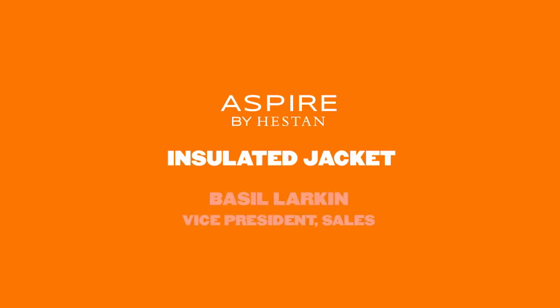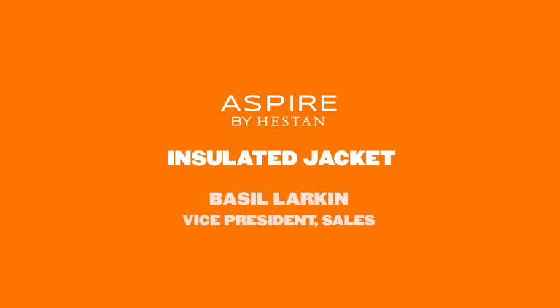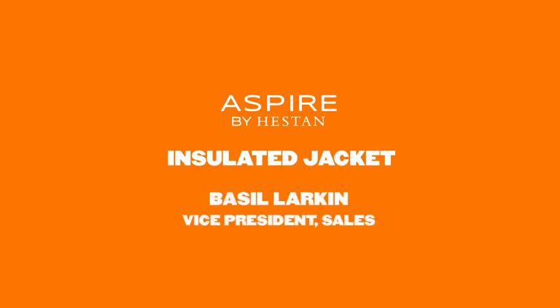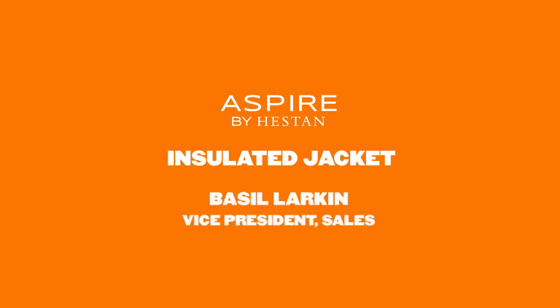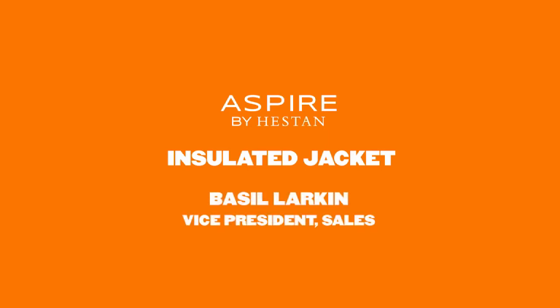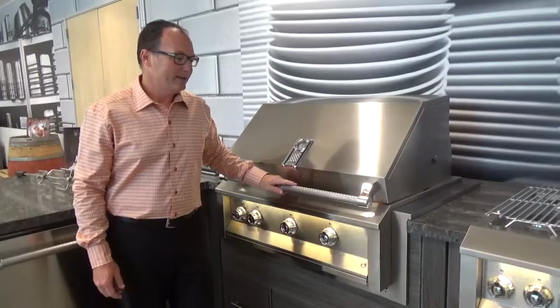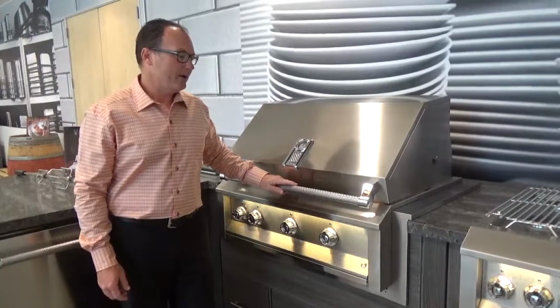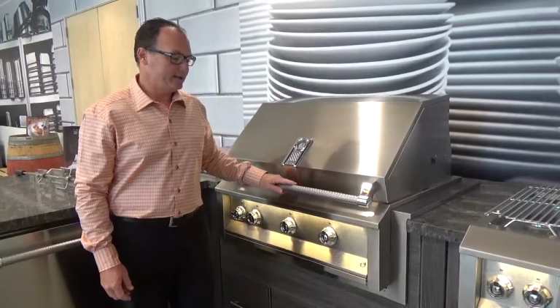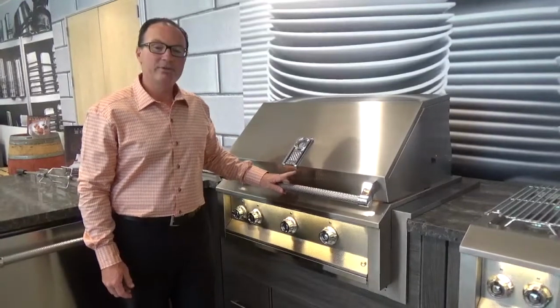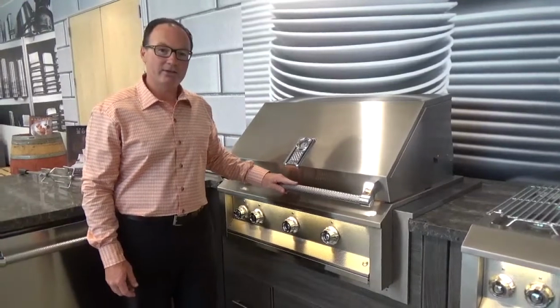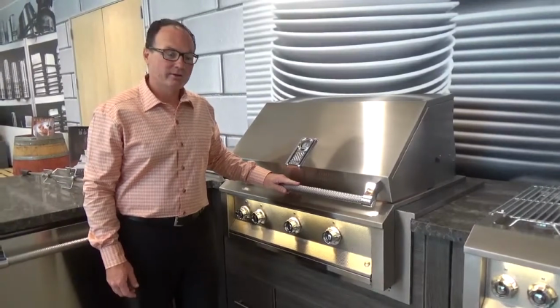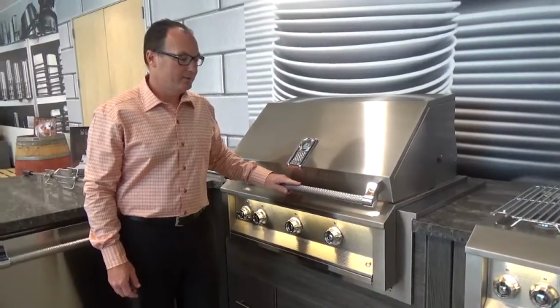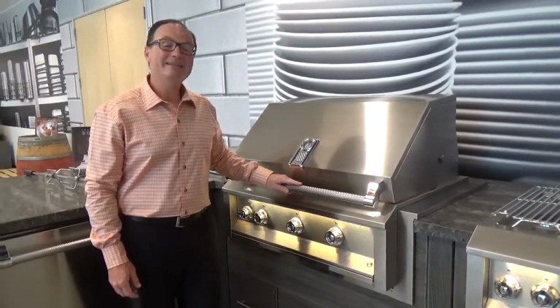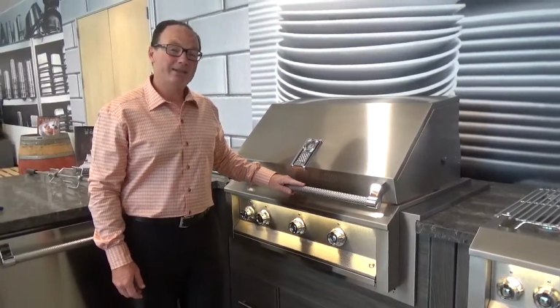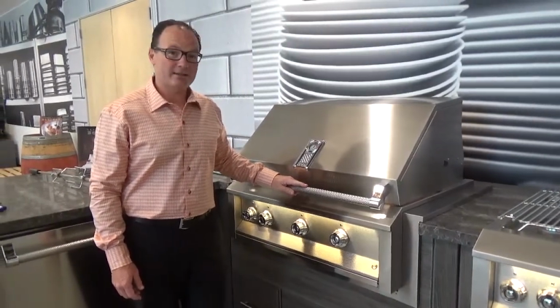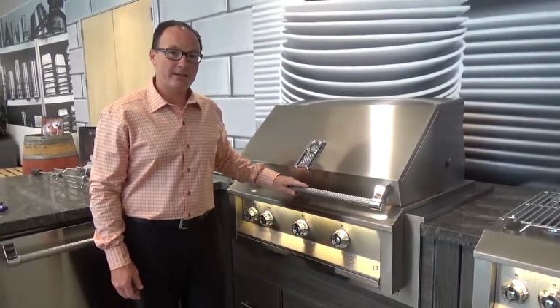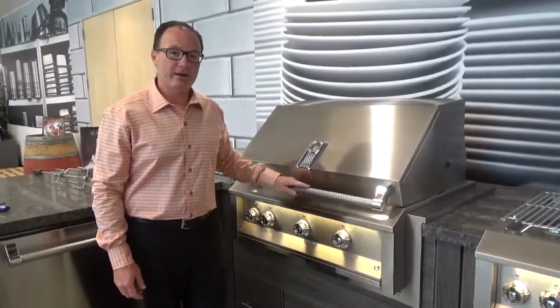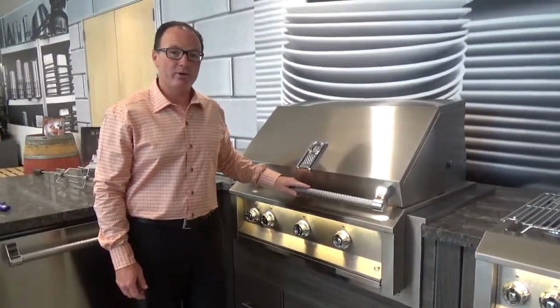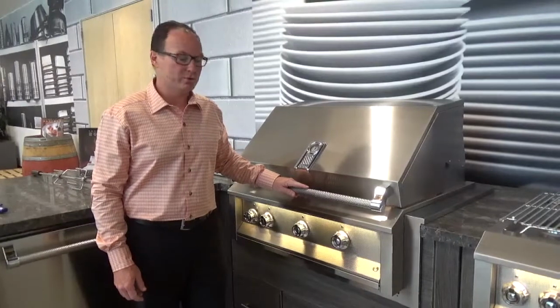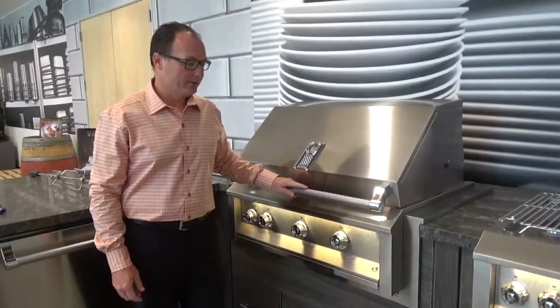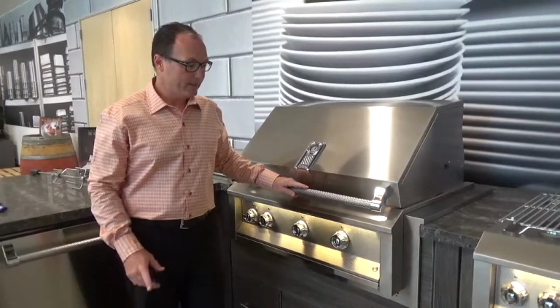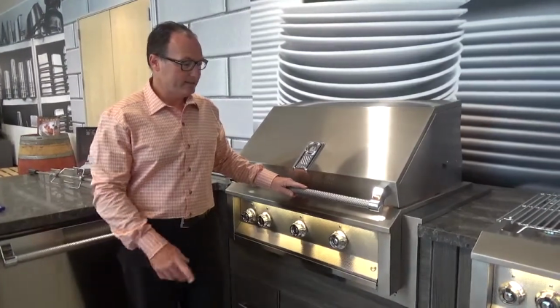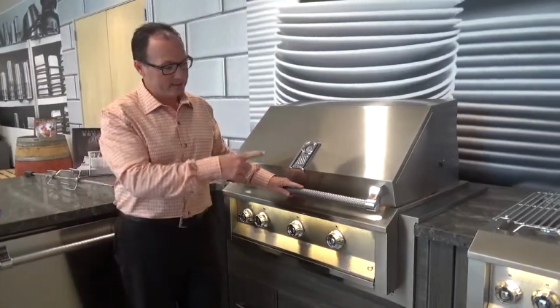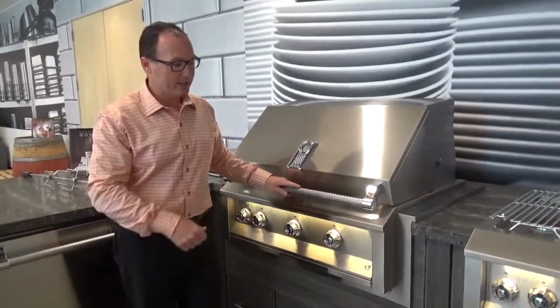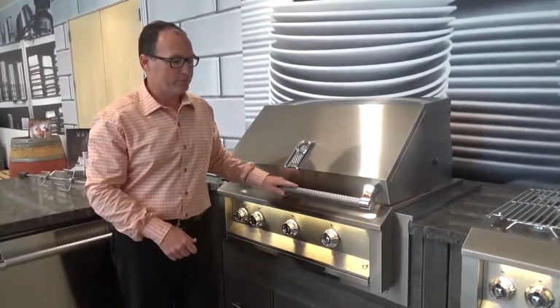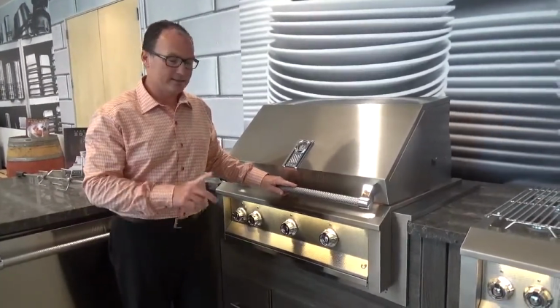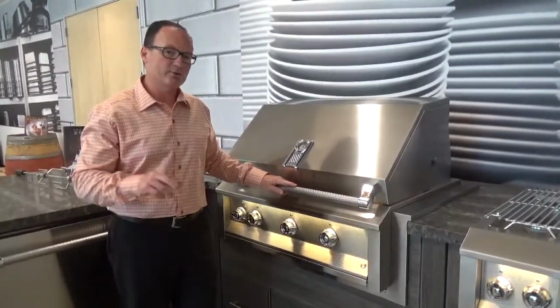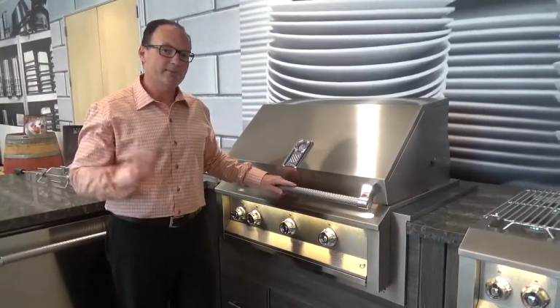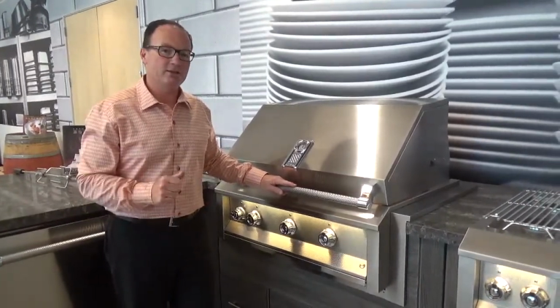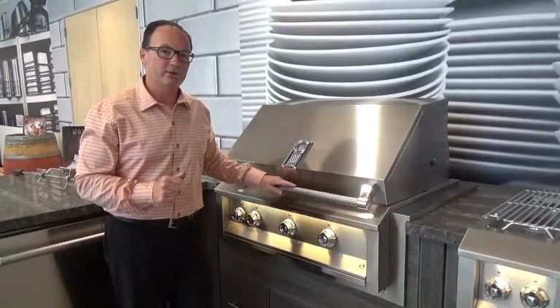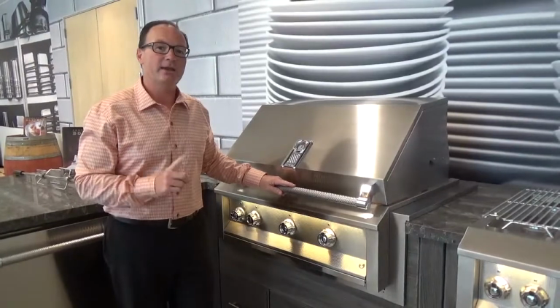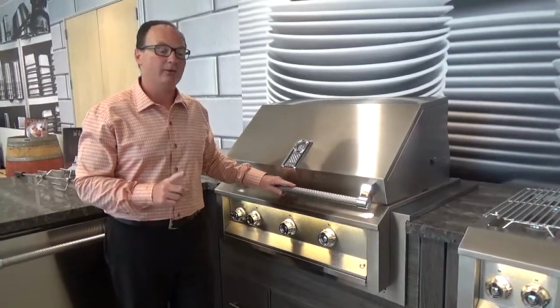Hi, this is Basil with Heston here to talk to you about Aspire by Heston, and in particular the insulated jackets. A lot of people are not aware of what those are. The nice thing is the insulated jacket for Aspire by Heston is also the same insulated jacket that we use on Heston Outdoor.